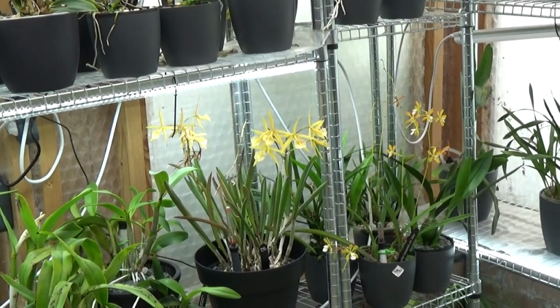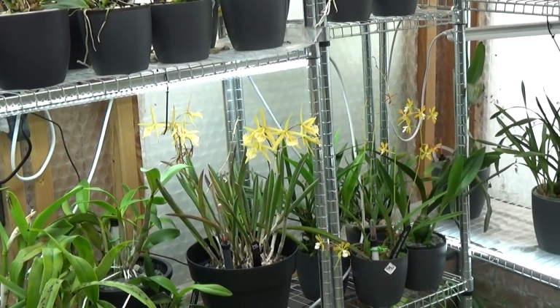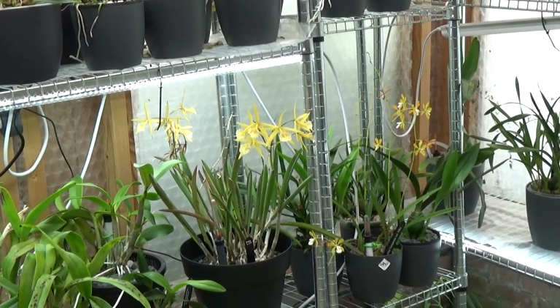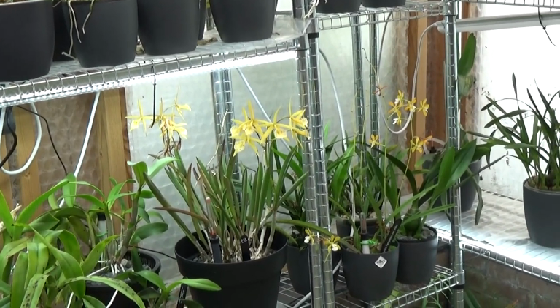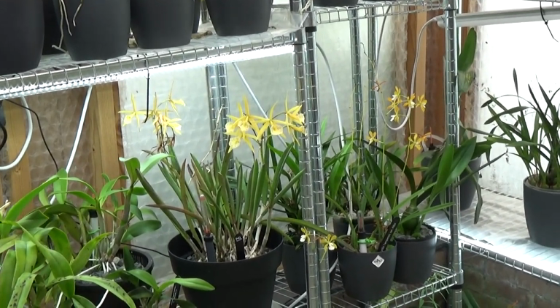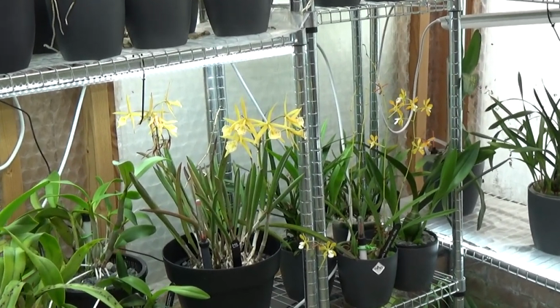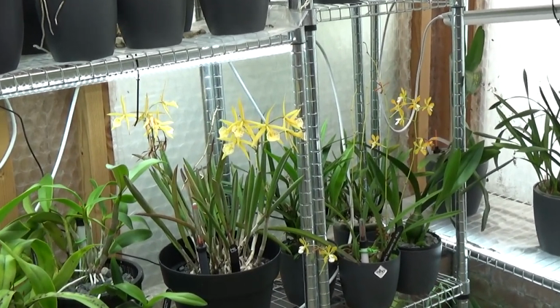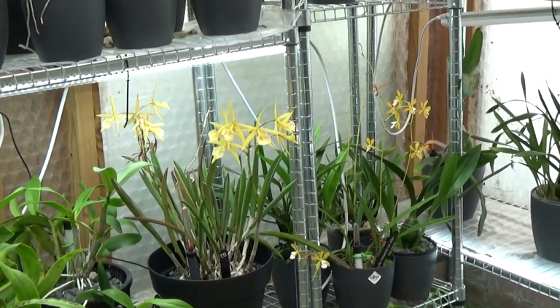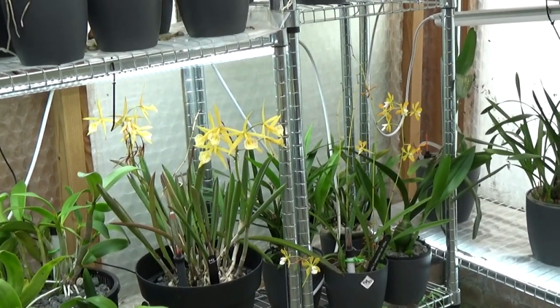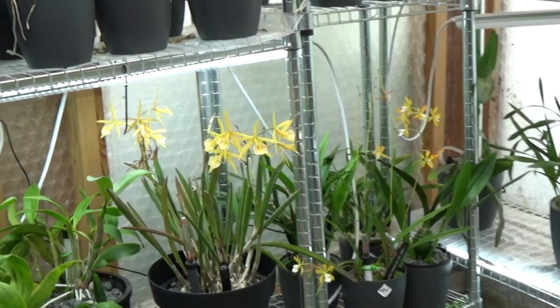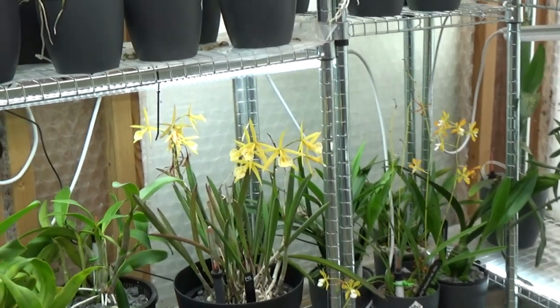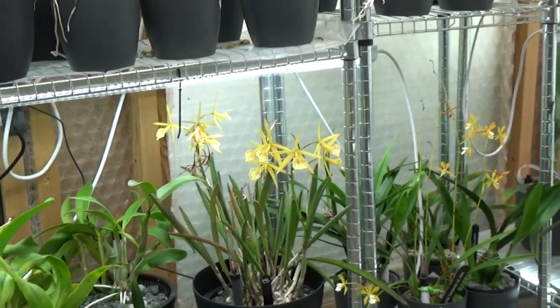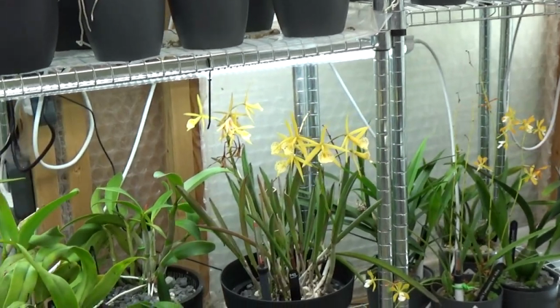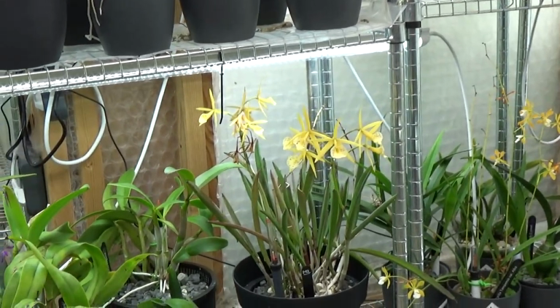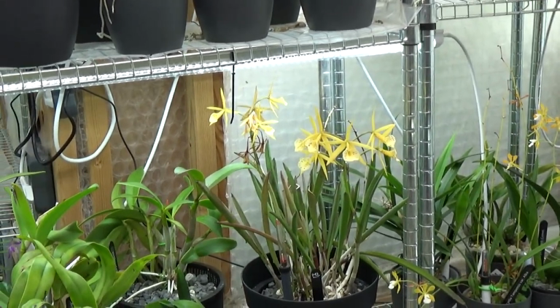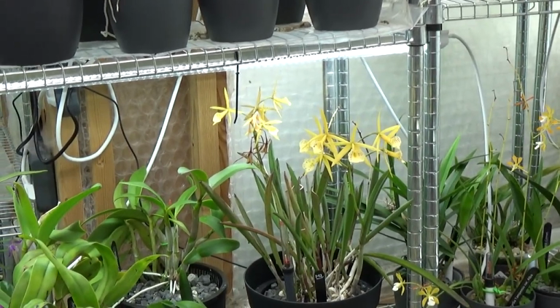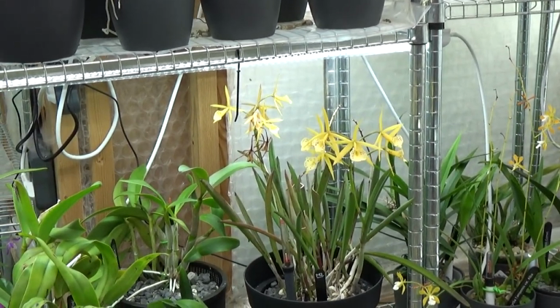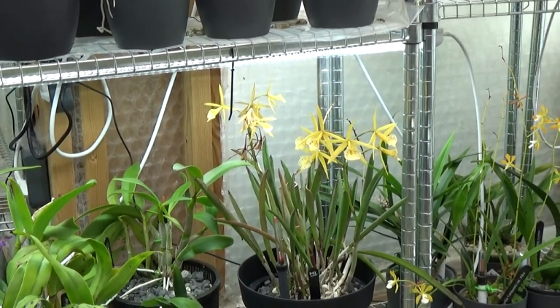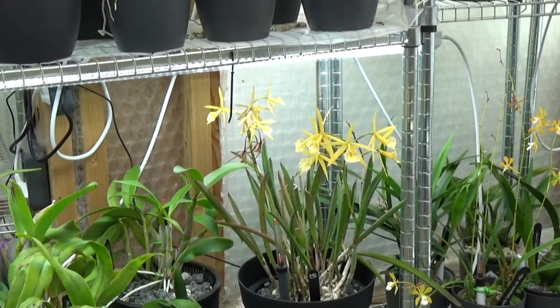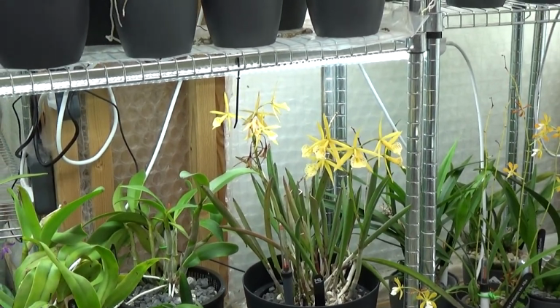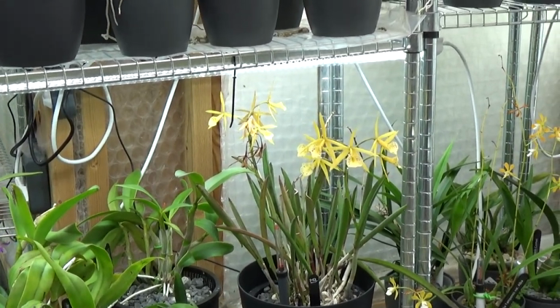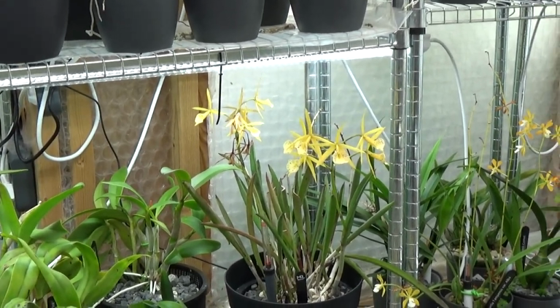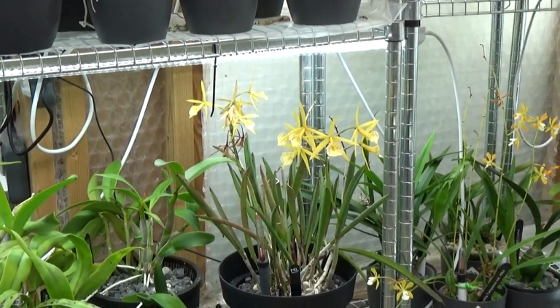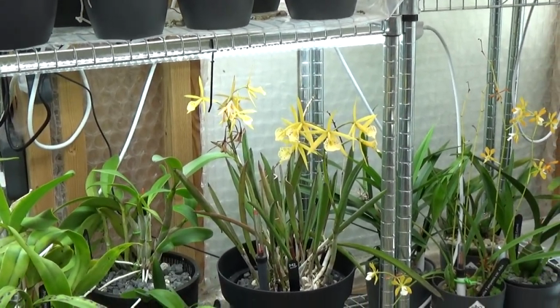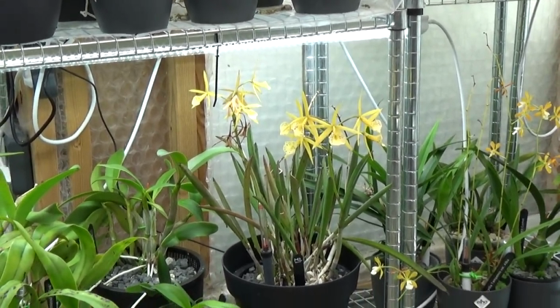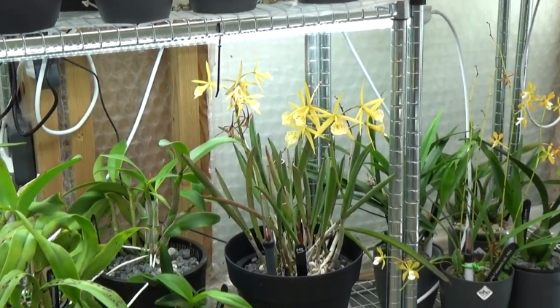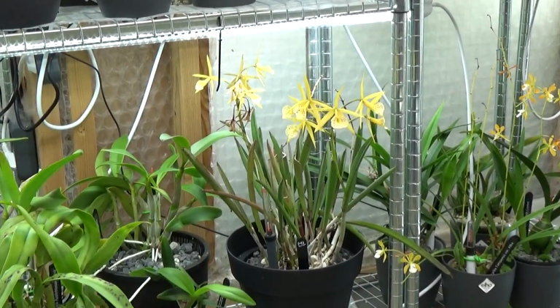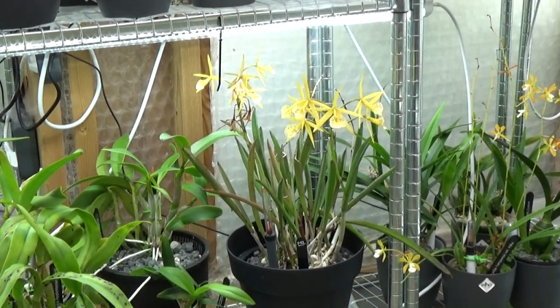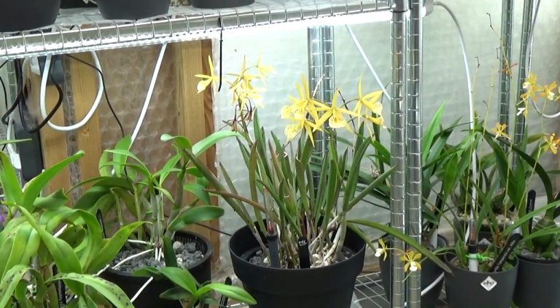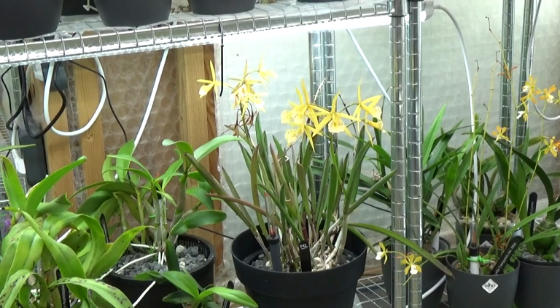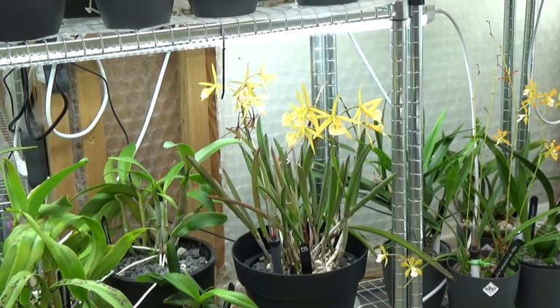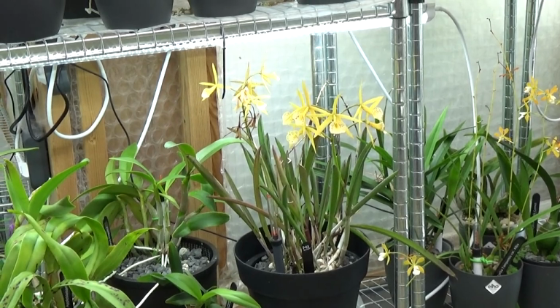Hello and welcome to the Orchid Saga bloom watch, which is basically an update on the greenhouse — what's going on, and also in the orchid room.